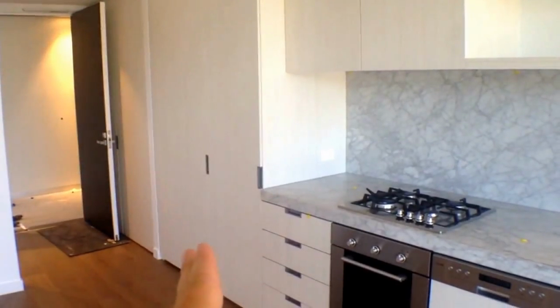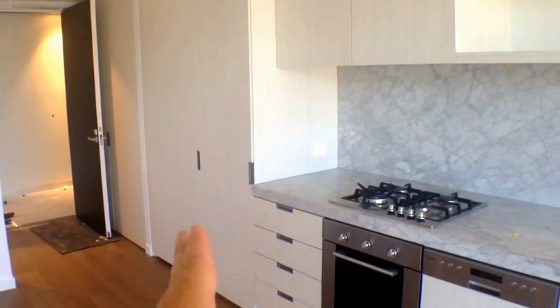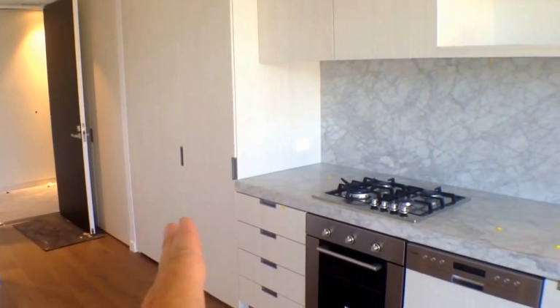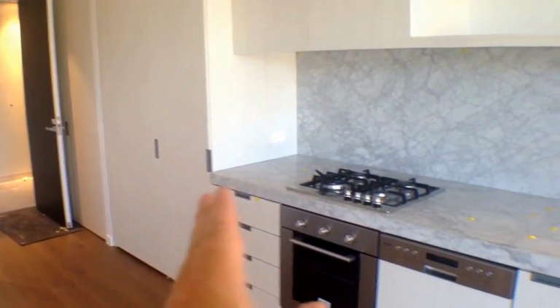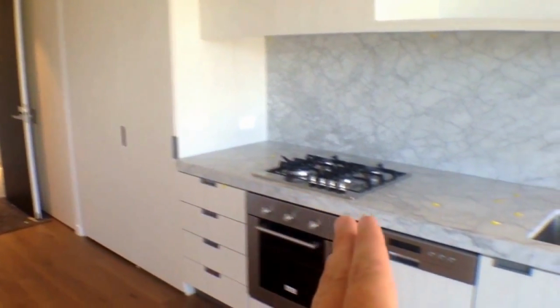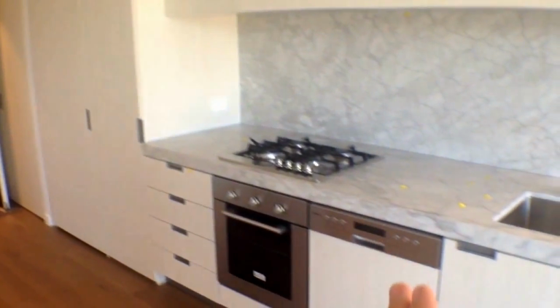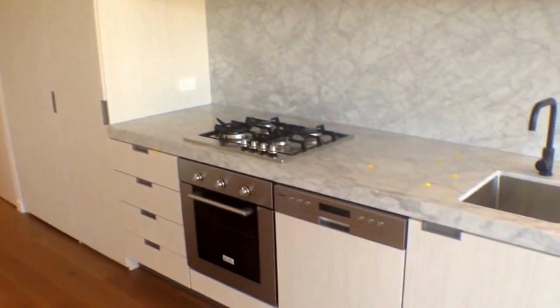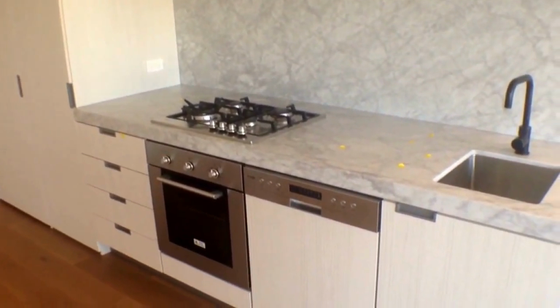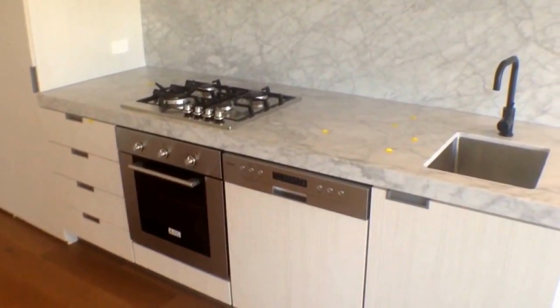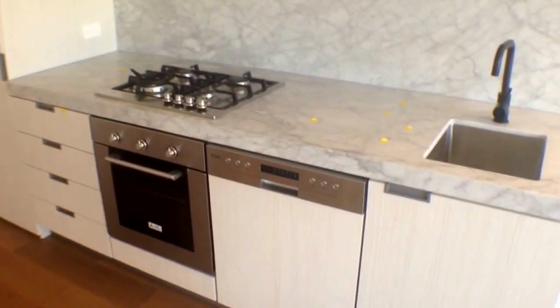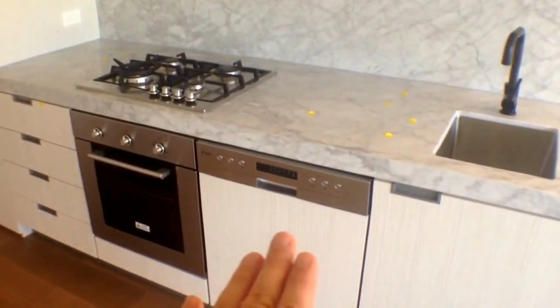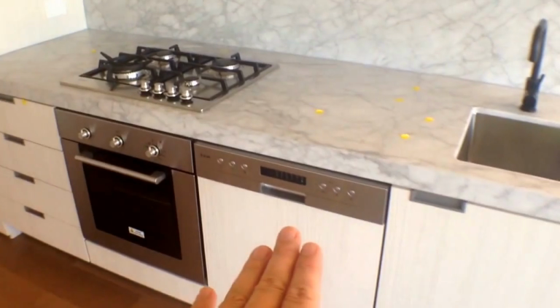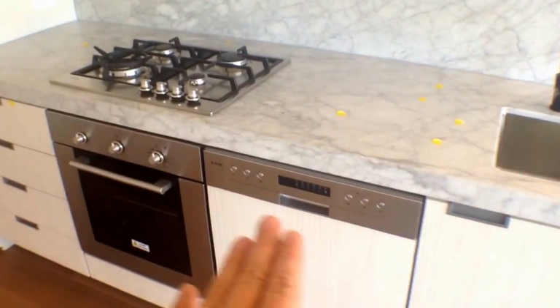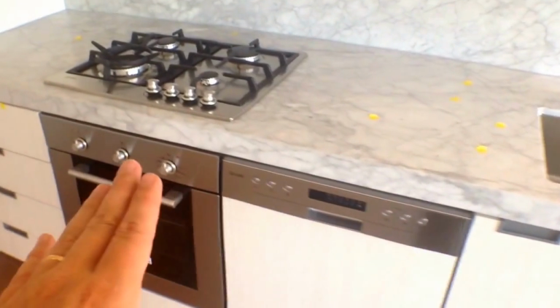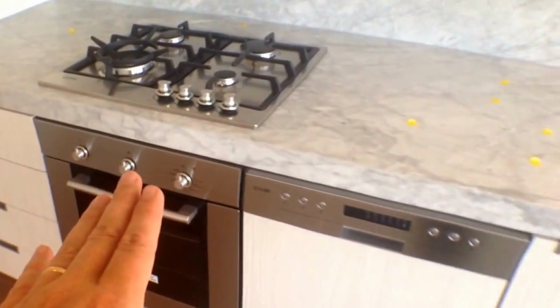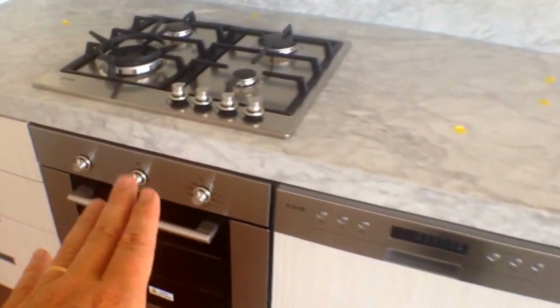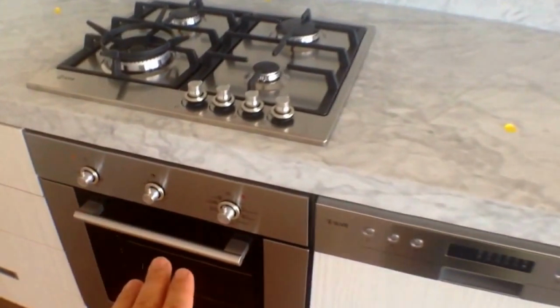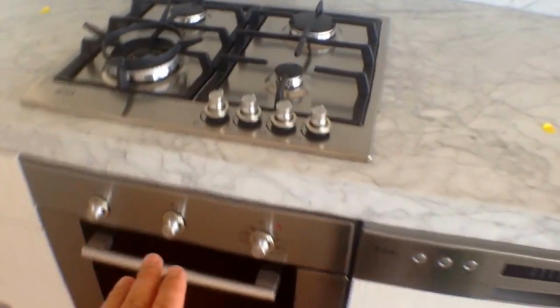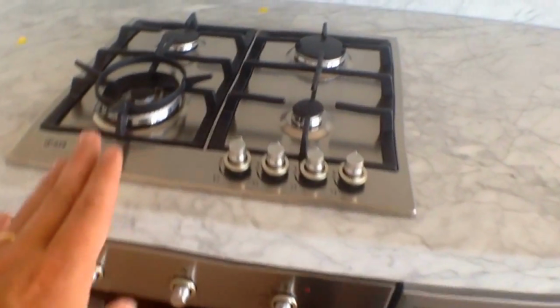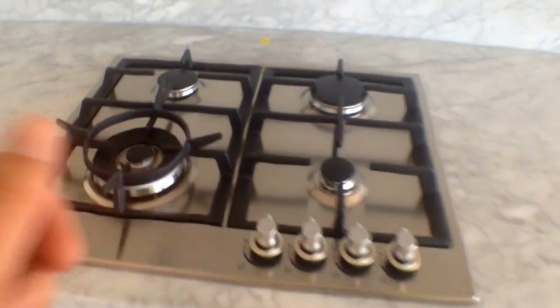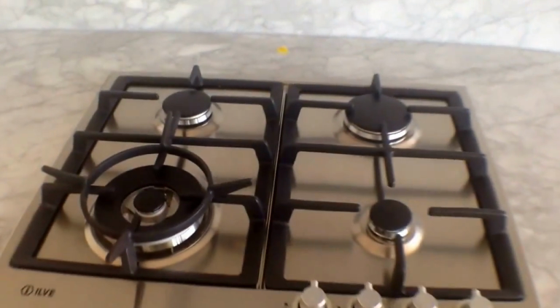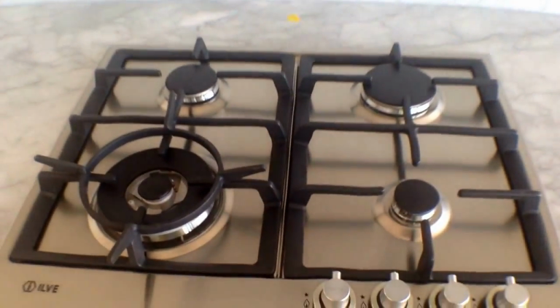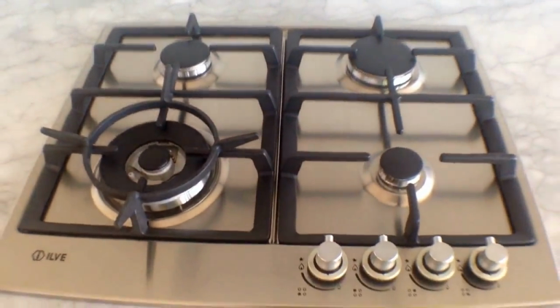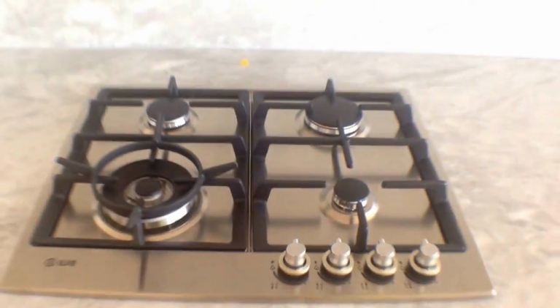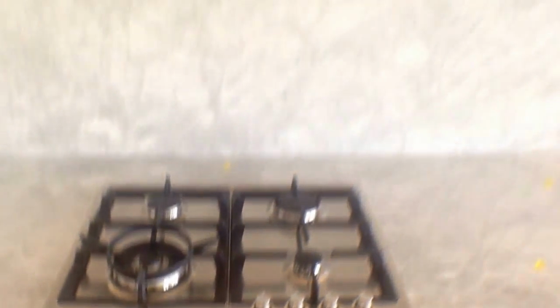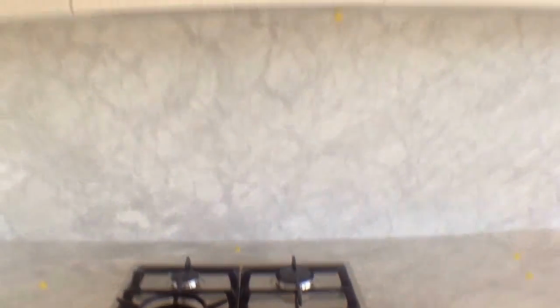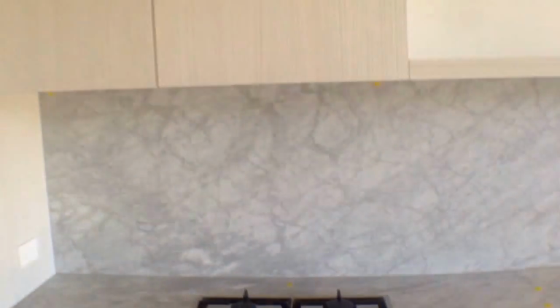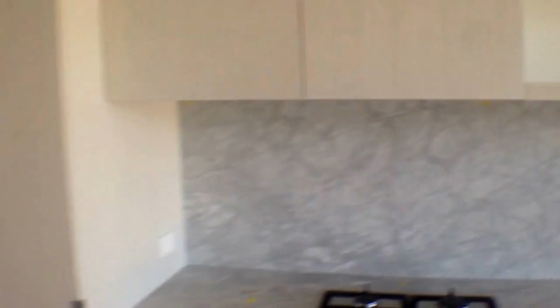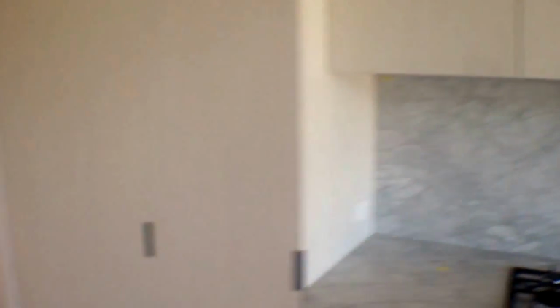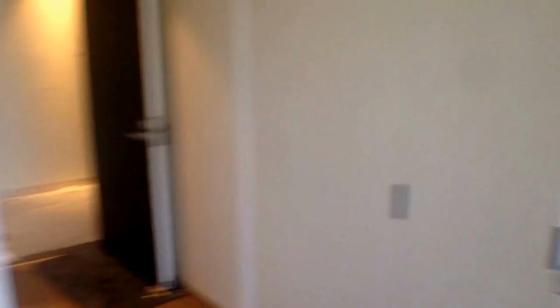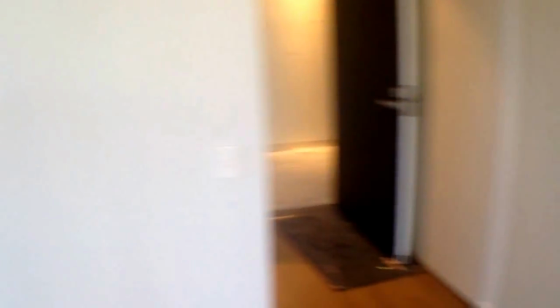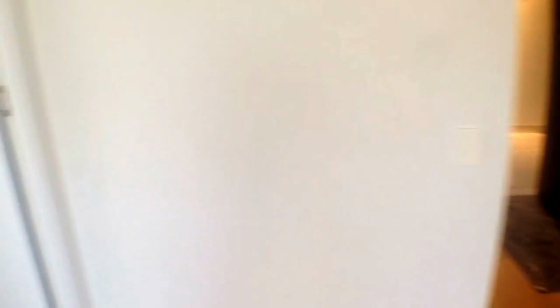The fridge would go hidden in there and then you've got these silver appliances, full size integrated dishwasher, oven and gas cooktop. All brand new in 2016, so very, very stylish indeed.